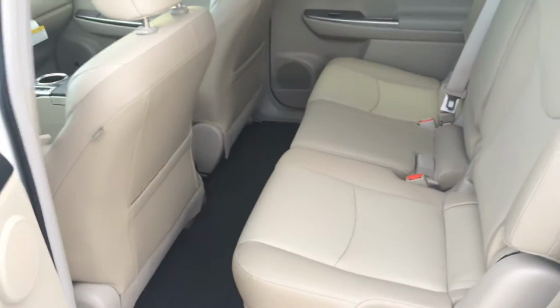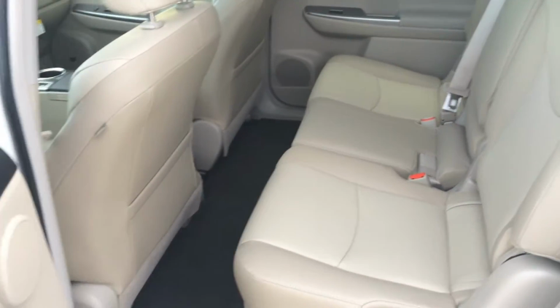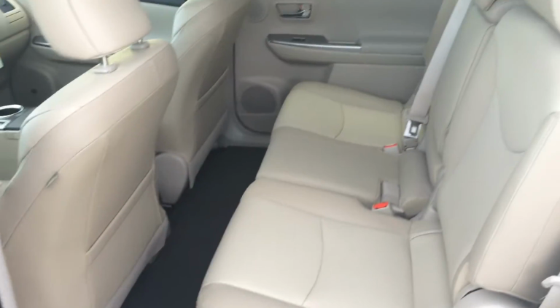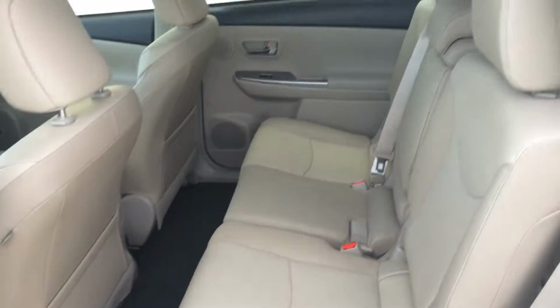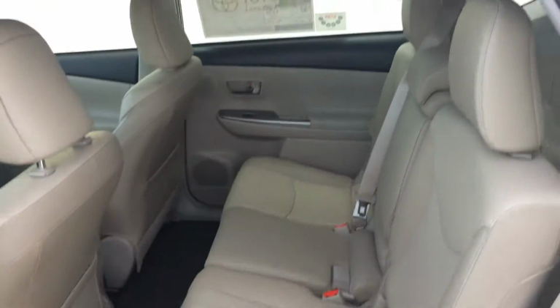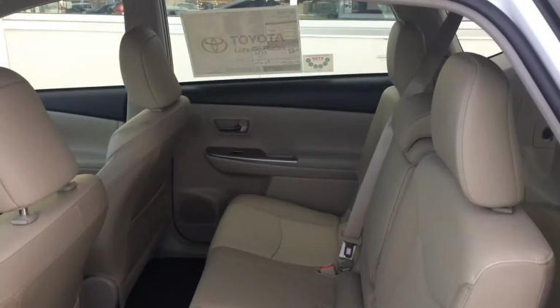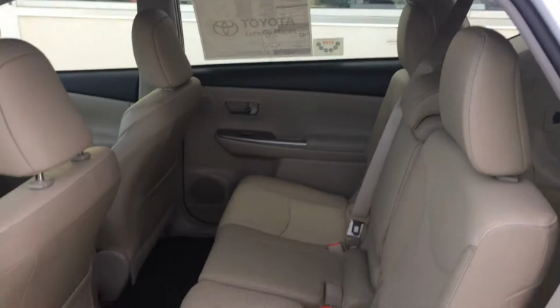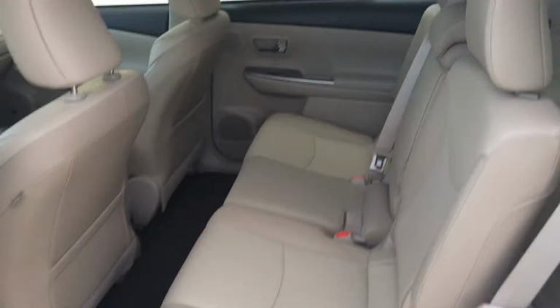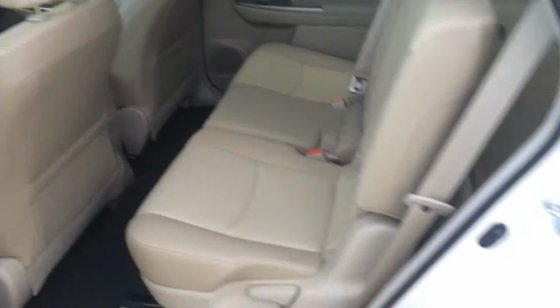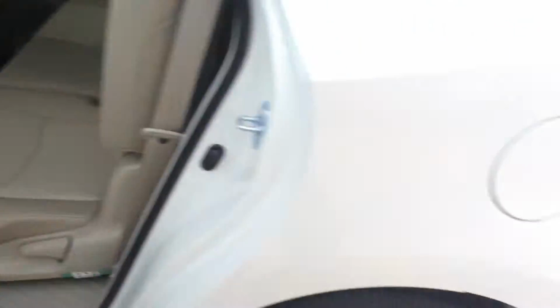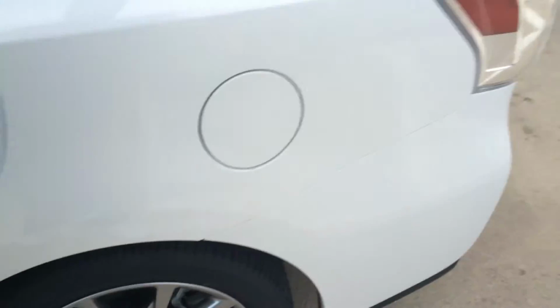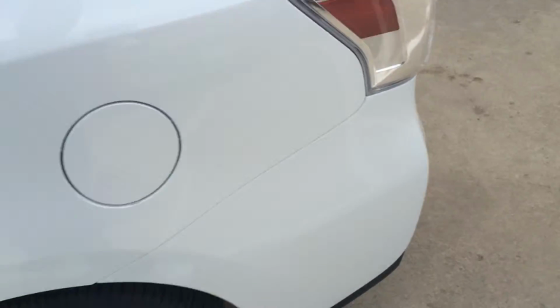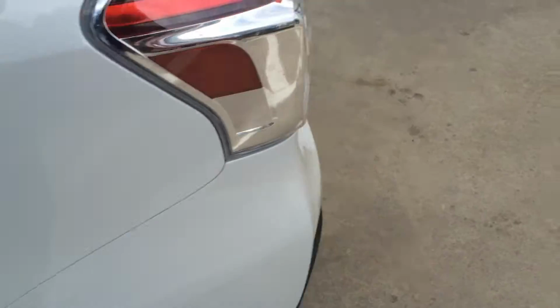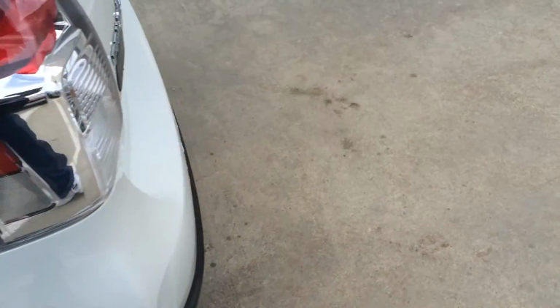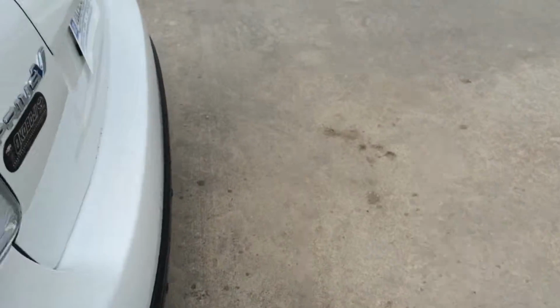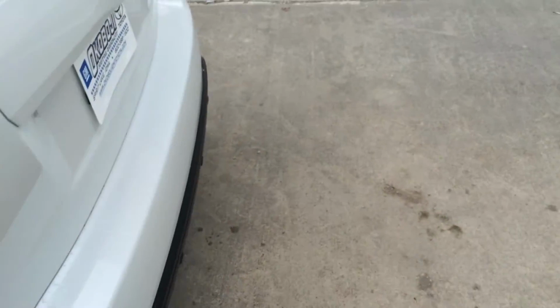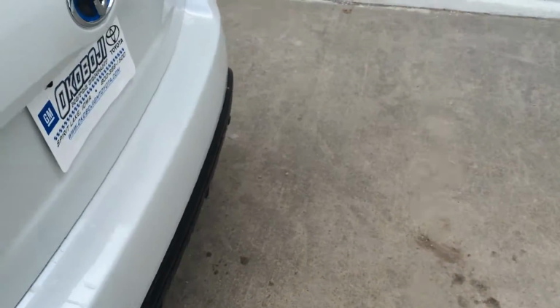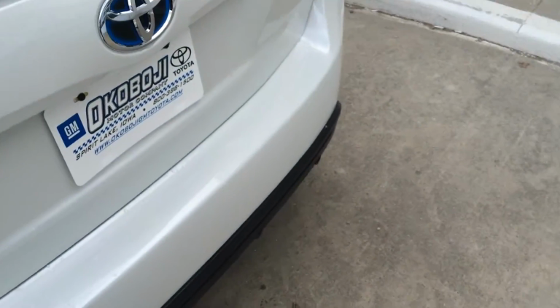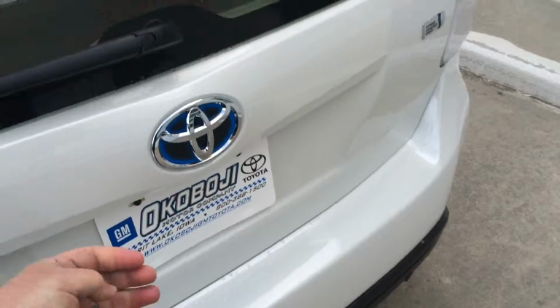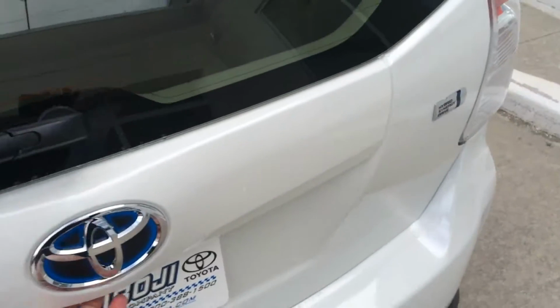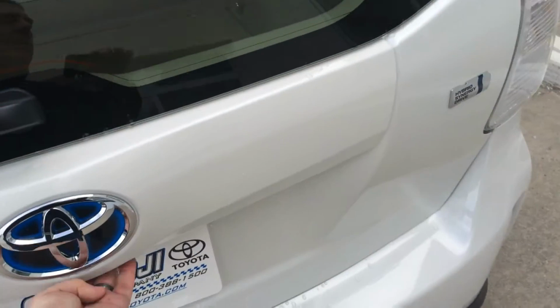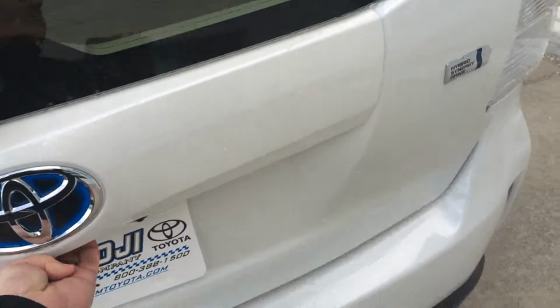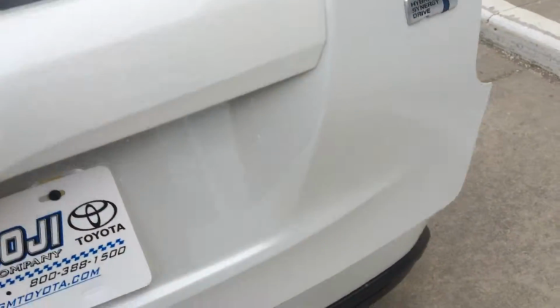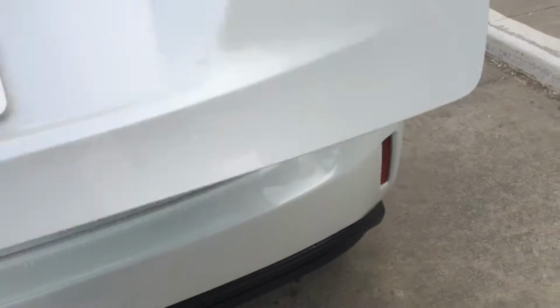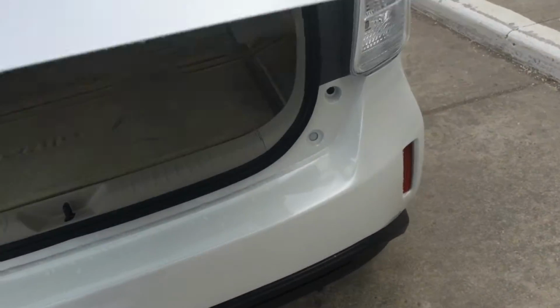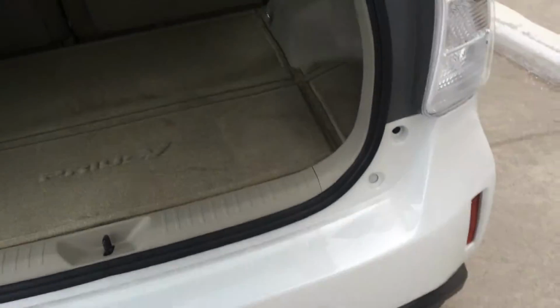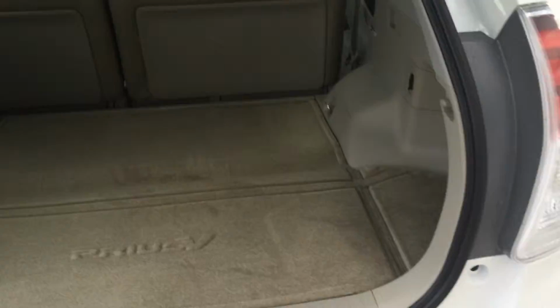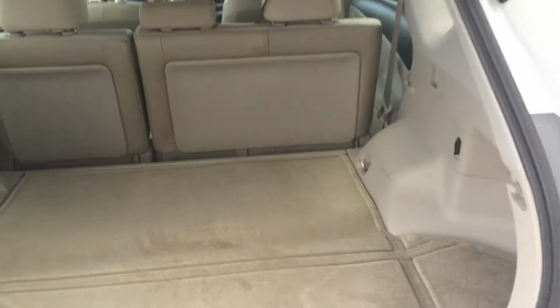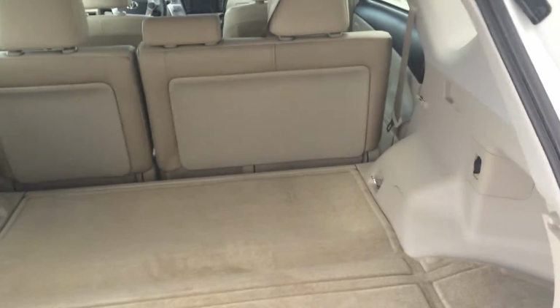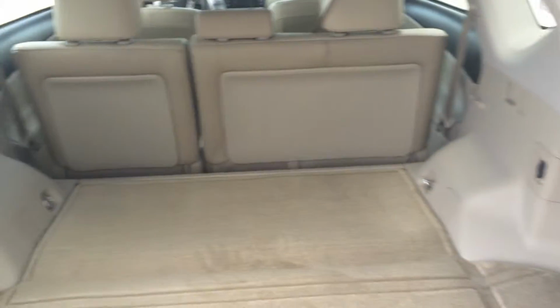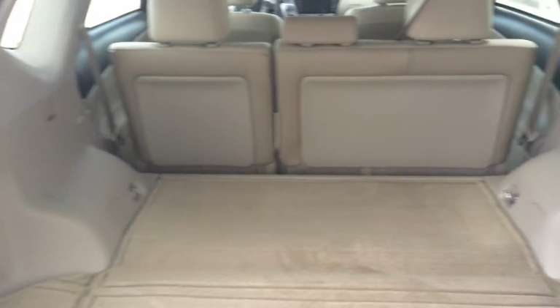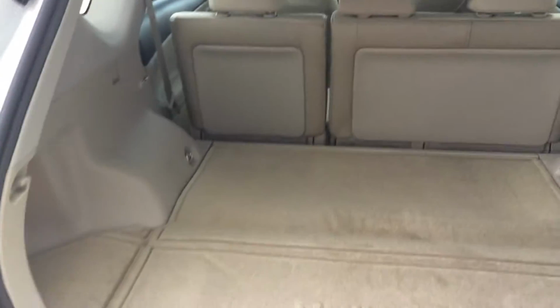Take a look in the back to give you an idea of the room there. Work our way around to the back here, get the liftgate up, and notice the cargo room that you have there.